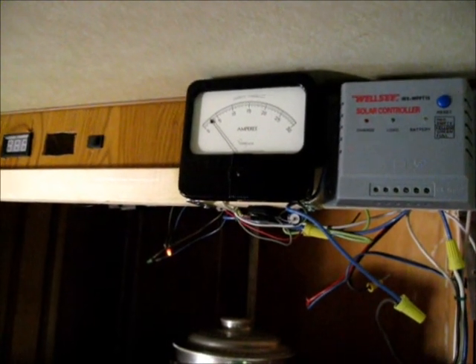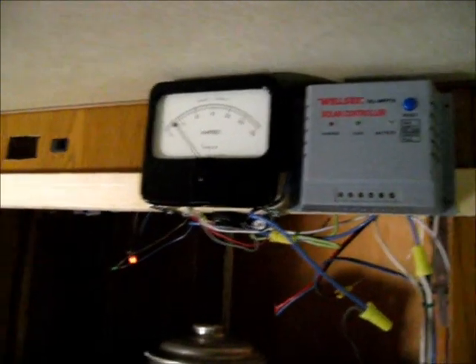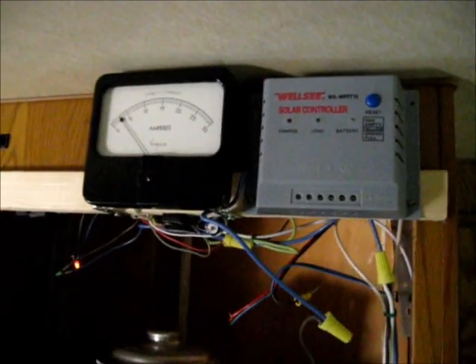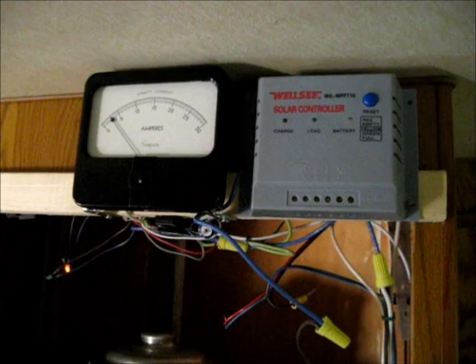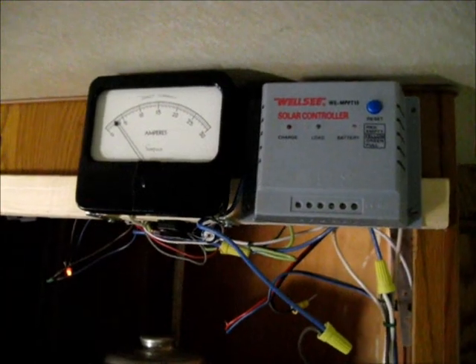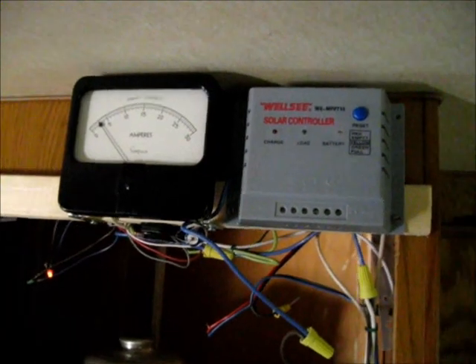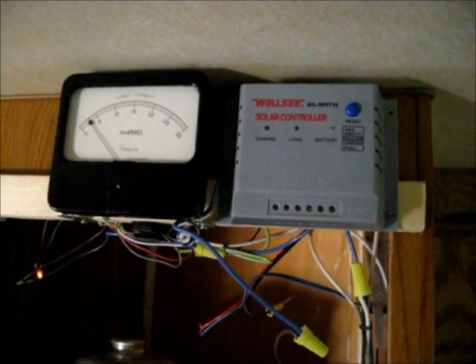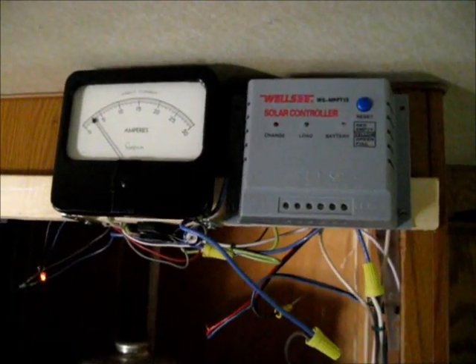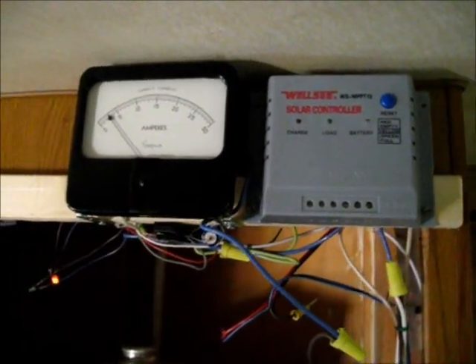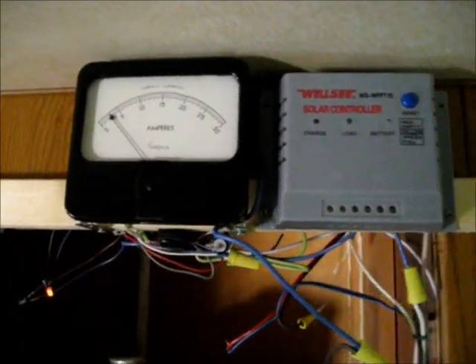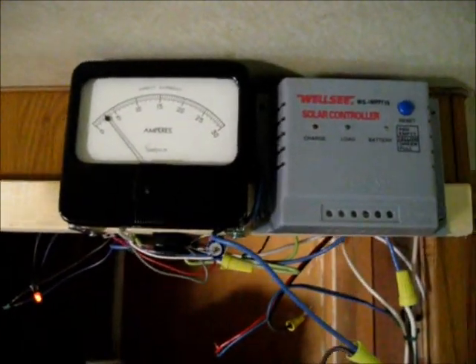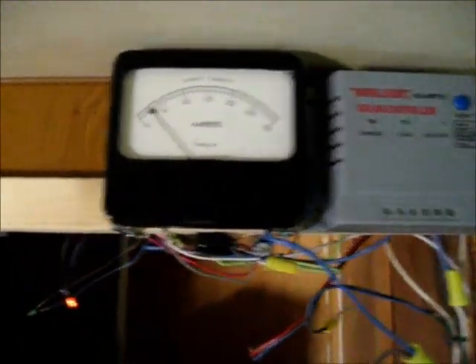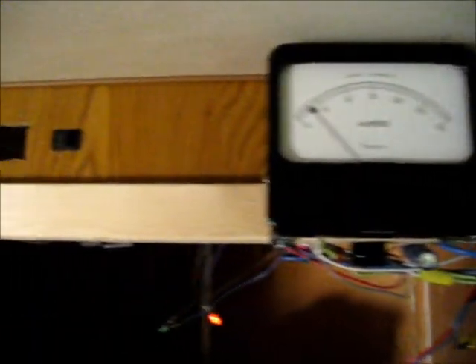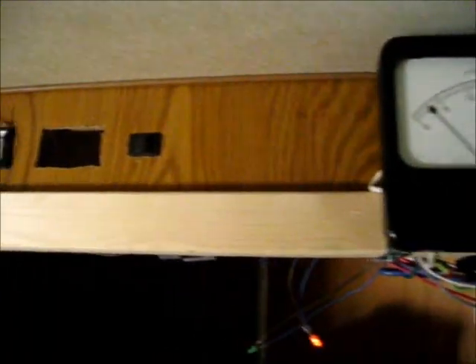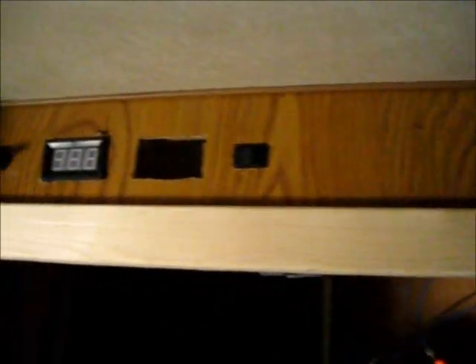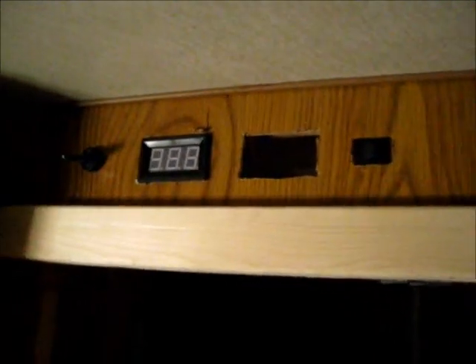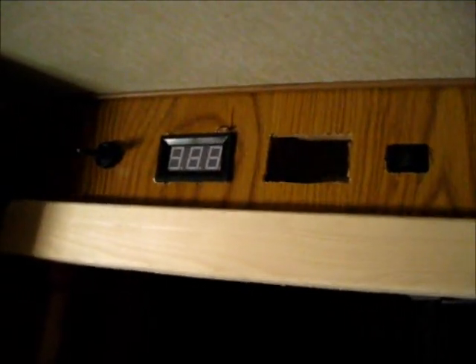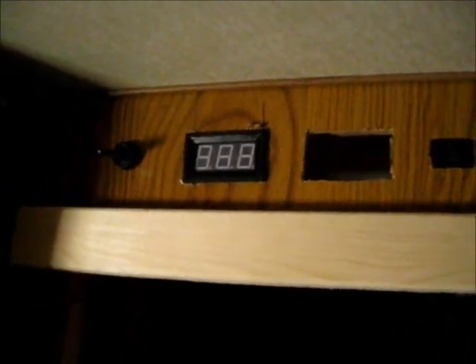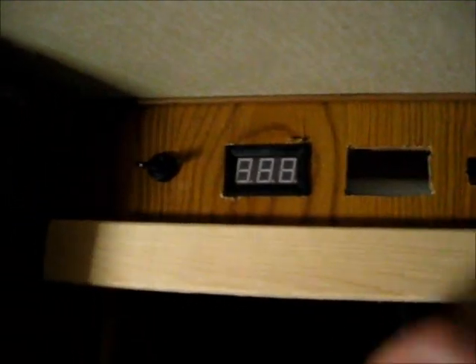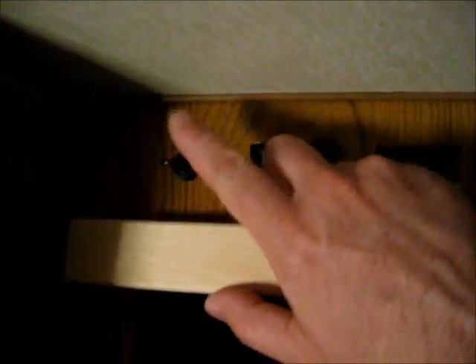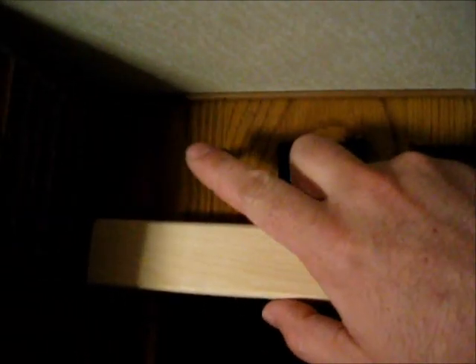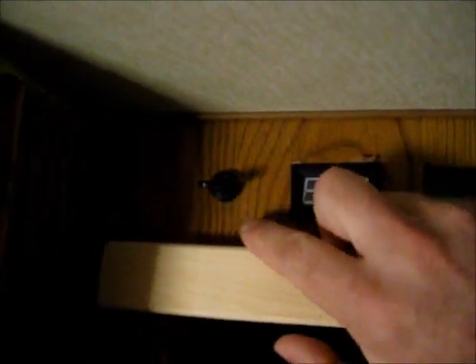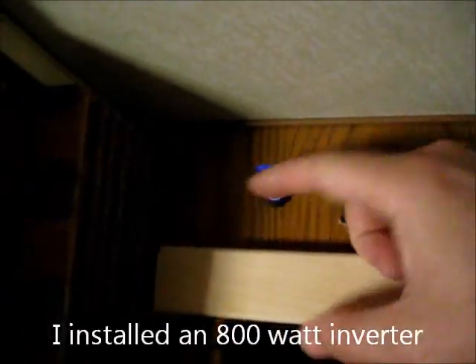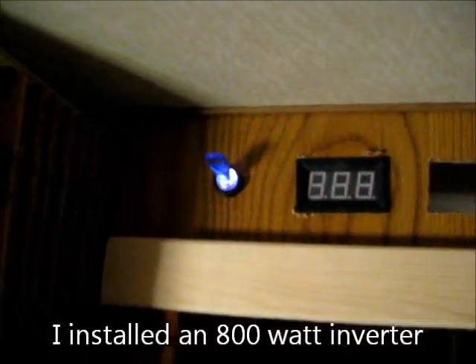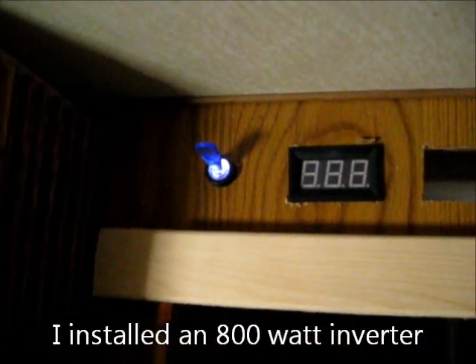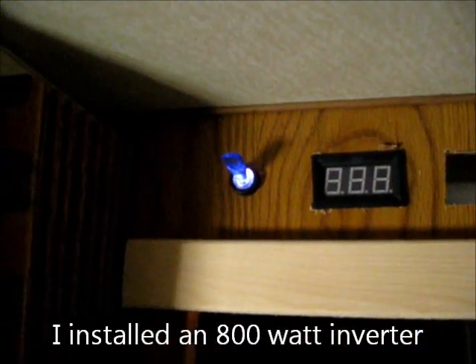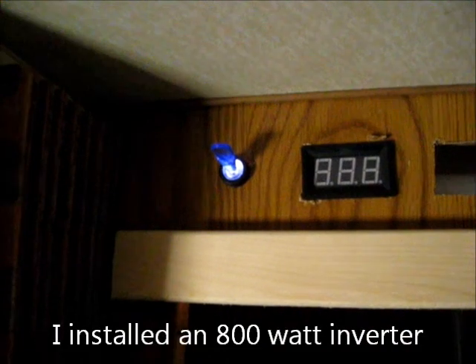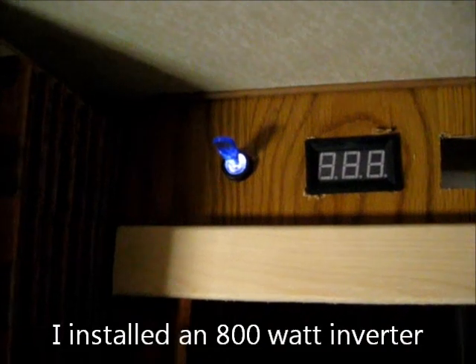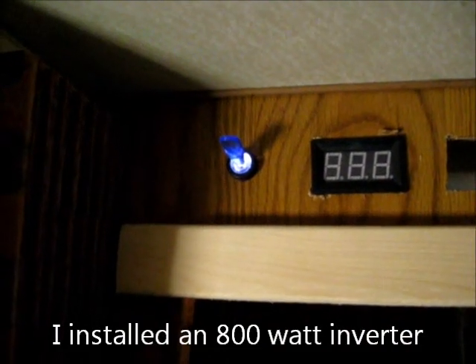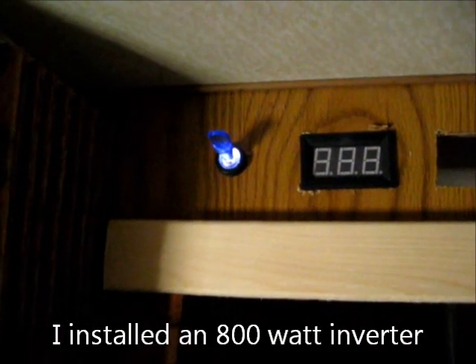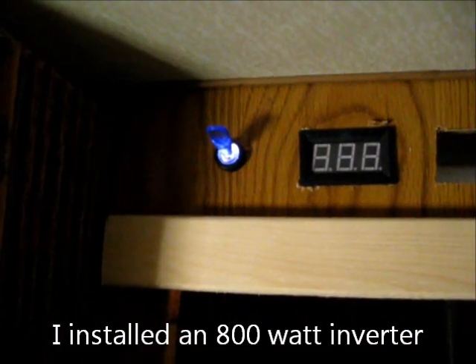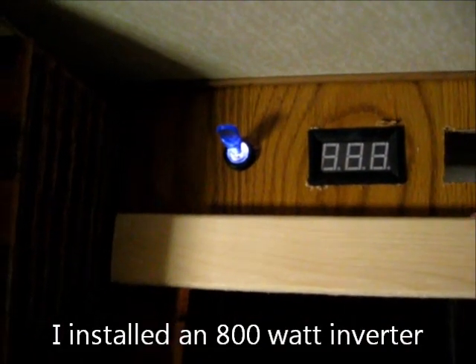This is the electronic section of my solar power setup. I have here my inverter switch. Flip it on and I have power to all my 110 outlets in the trailer.